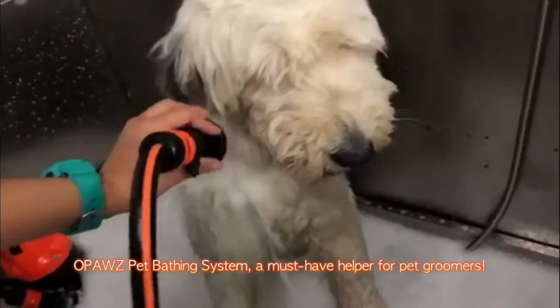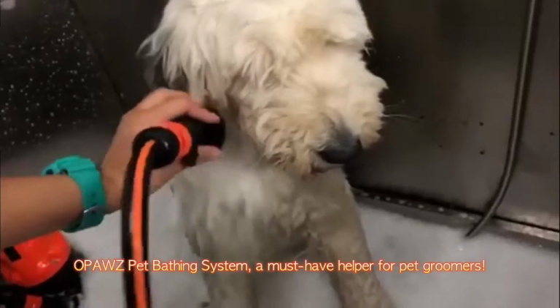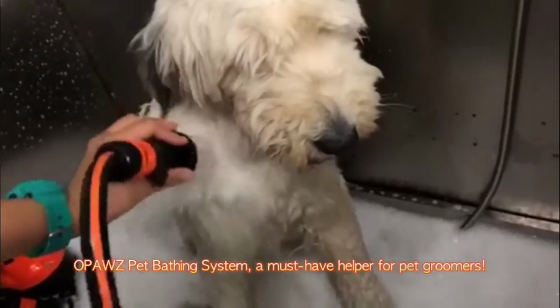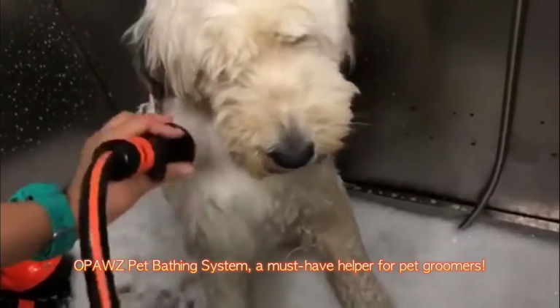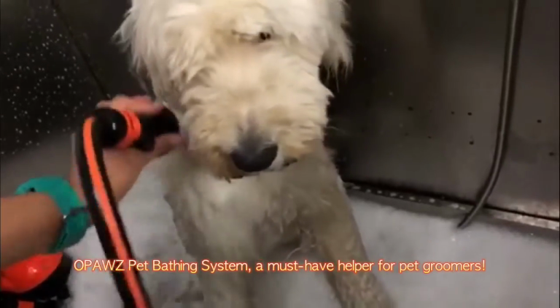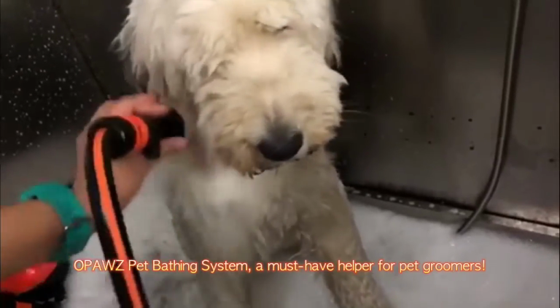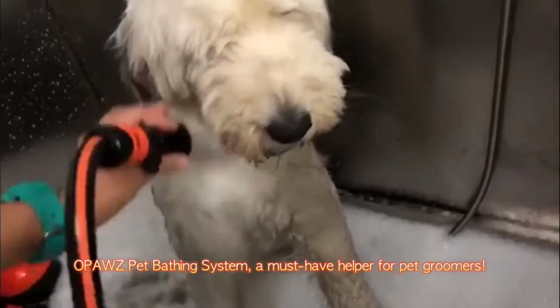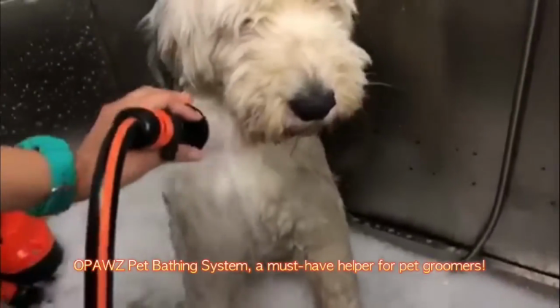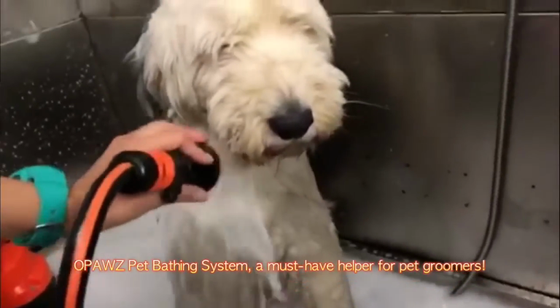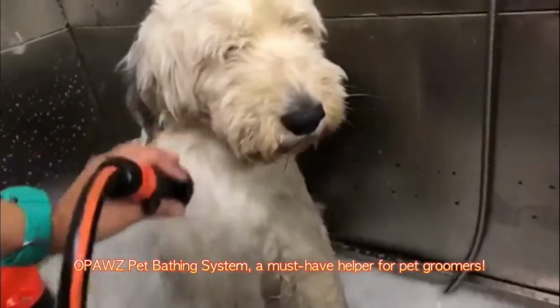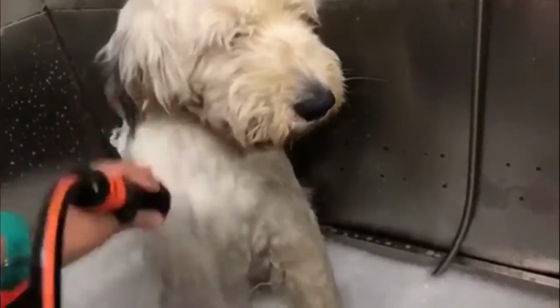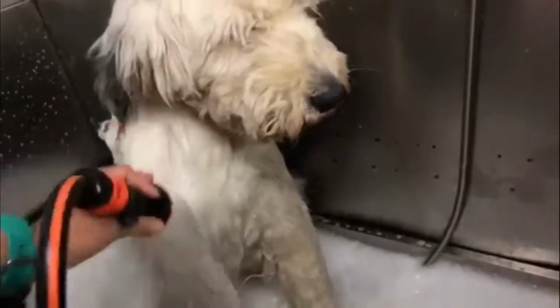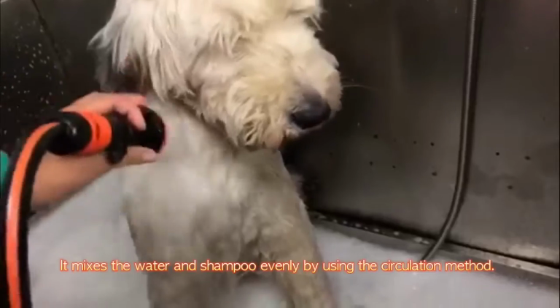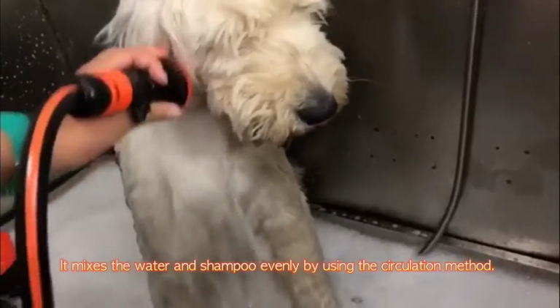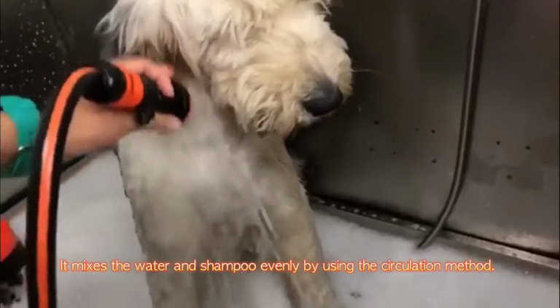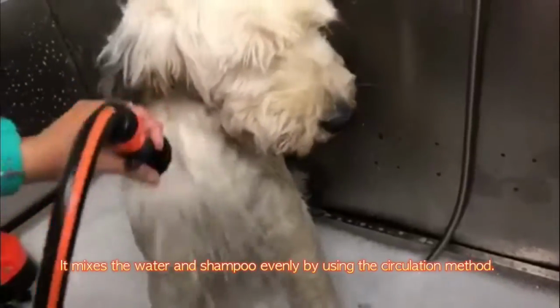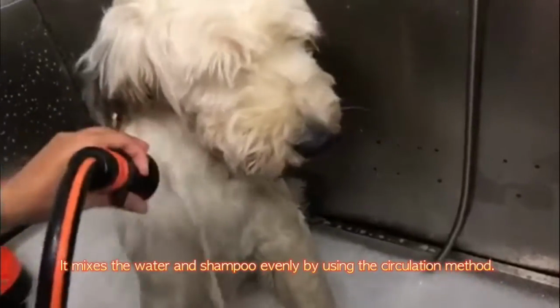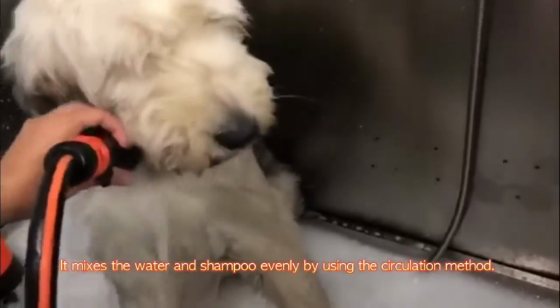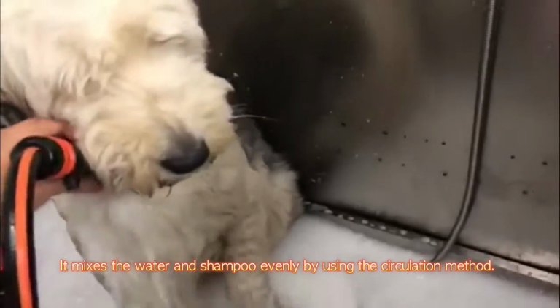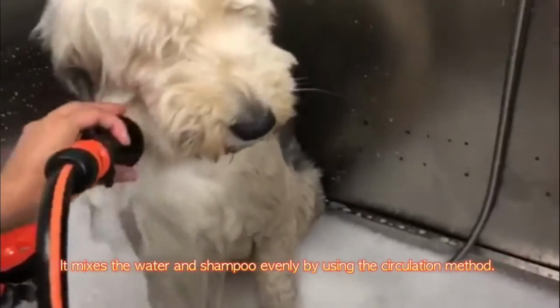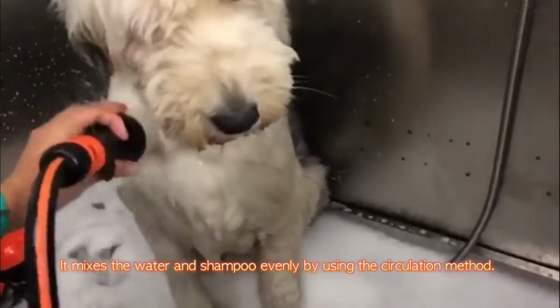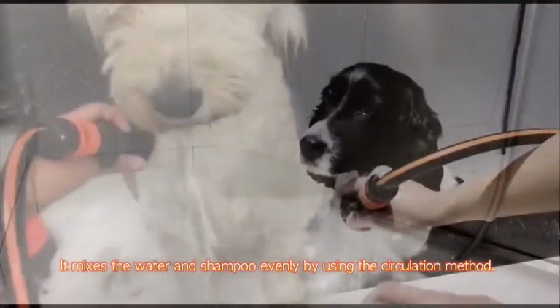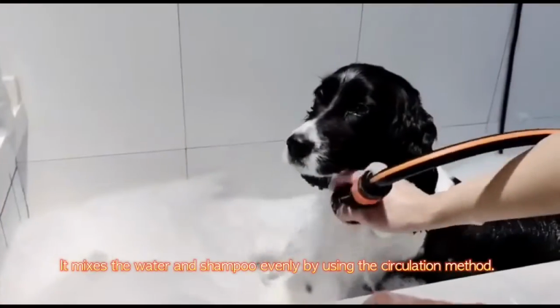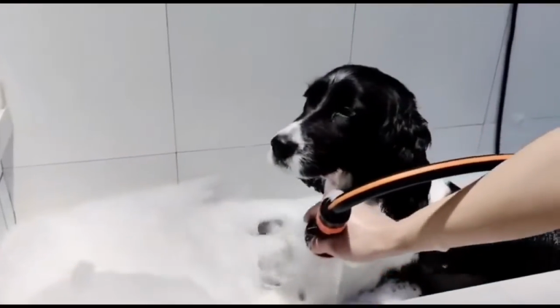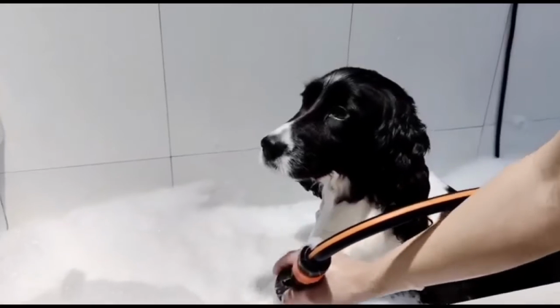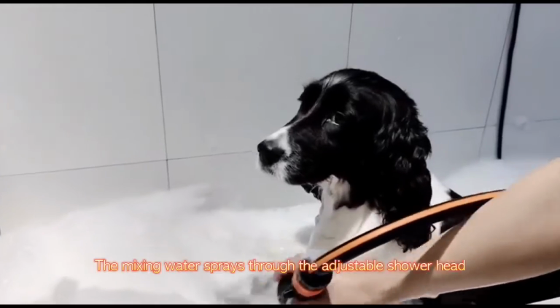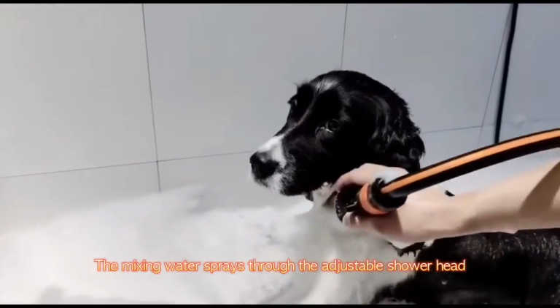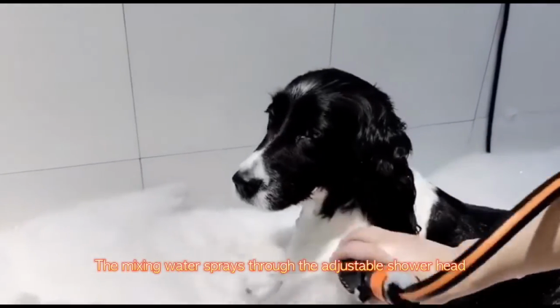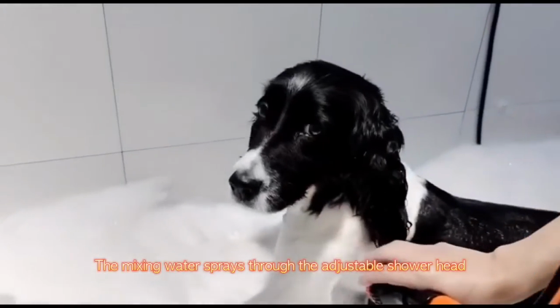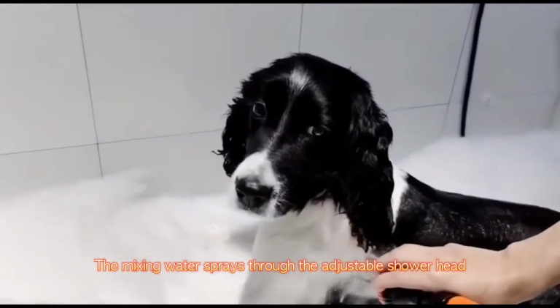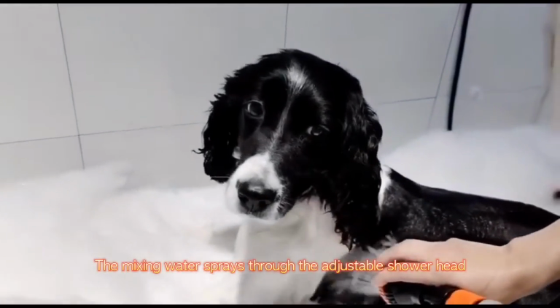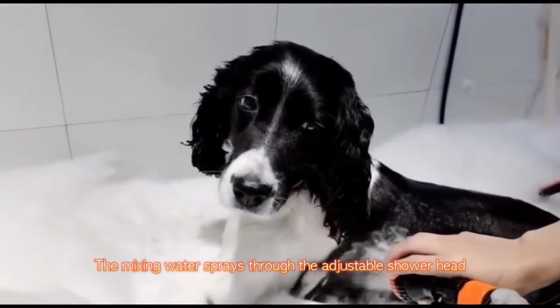A POS Pat Bathing System — a must-have helper for pet groomers. It mixes the water and shampoo evenly by using the circulation method. The mixing water sprays through the adjustable shower head.